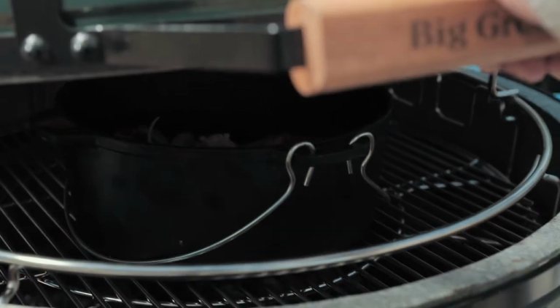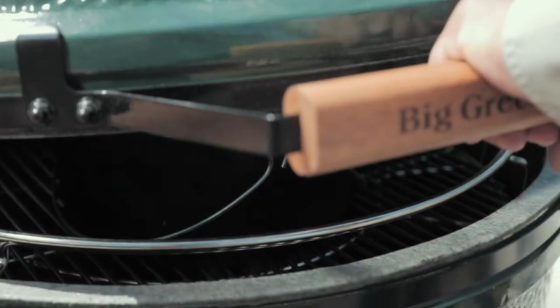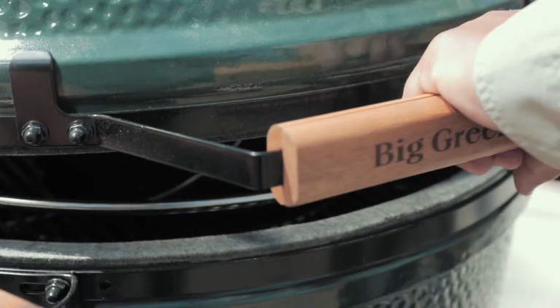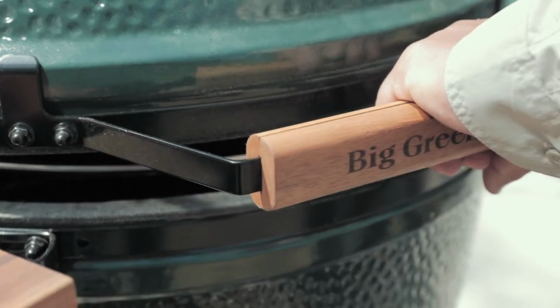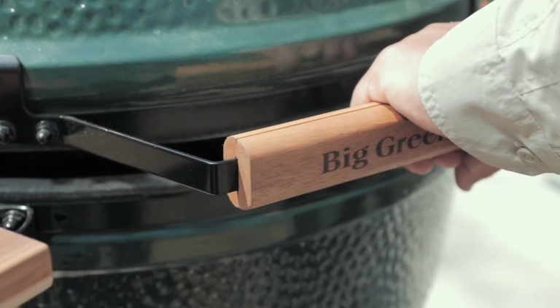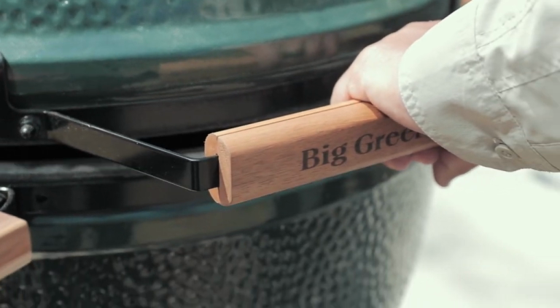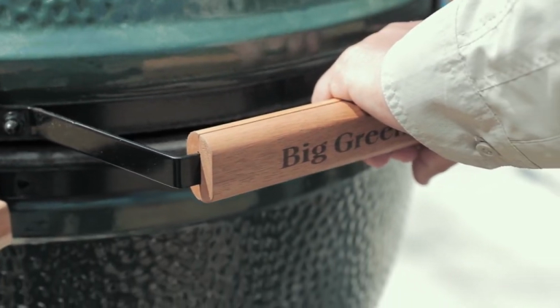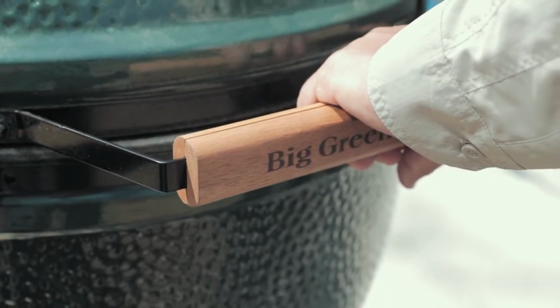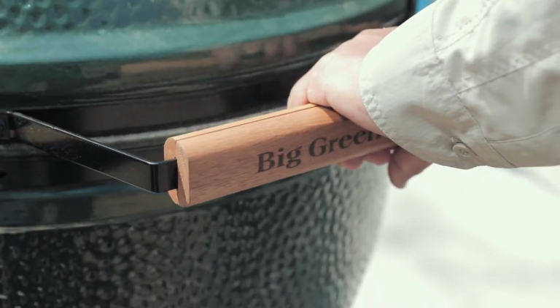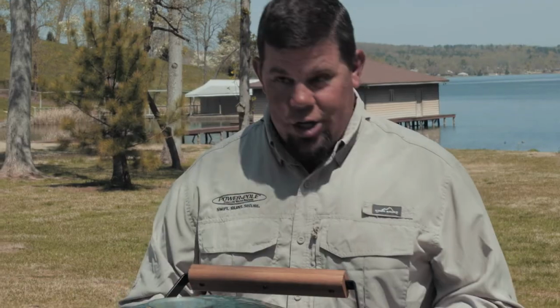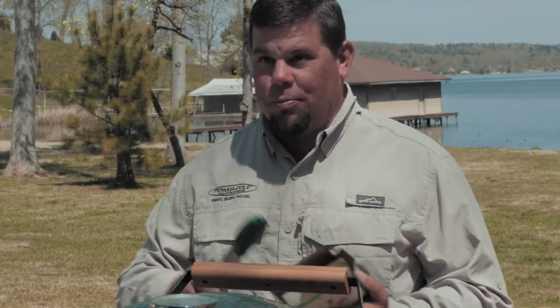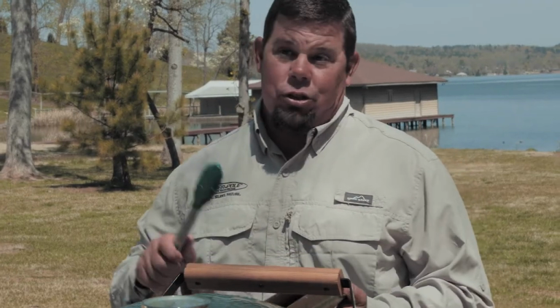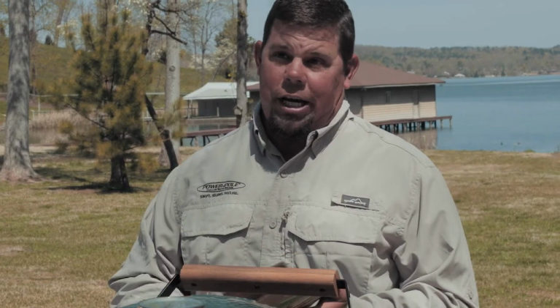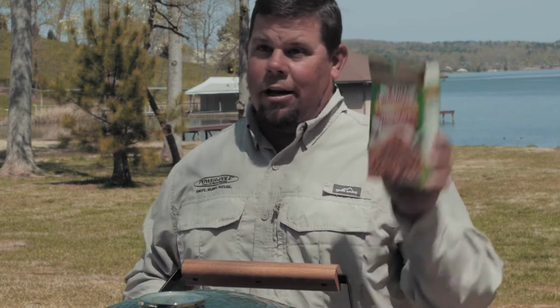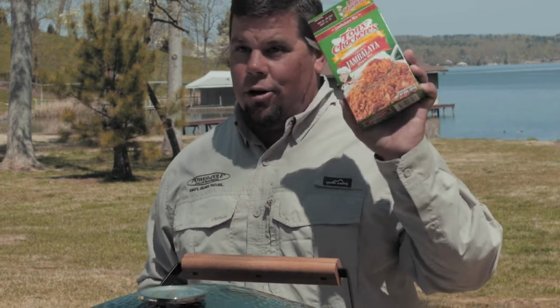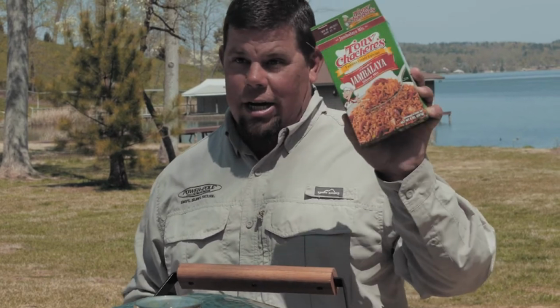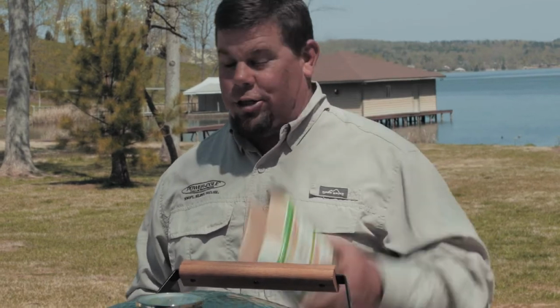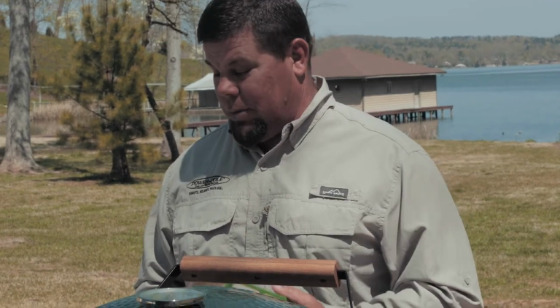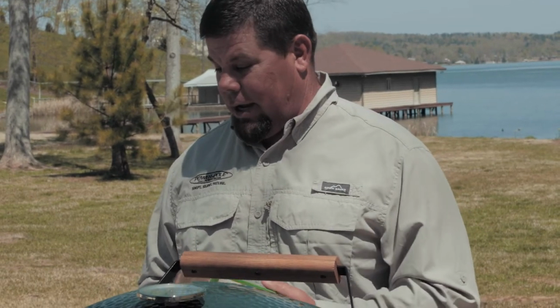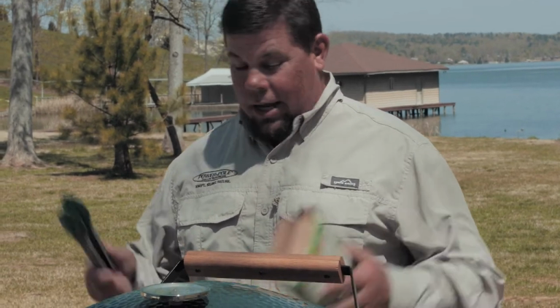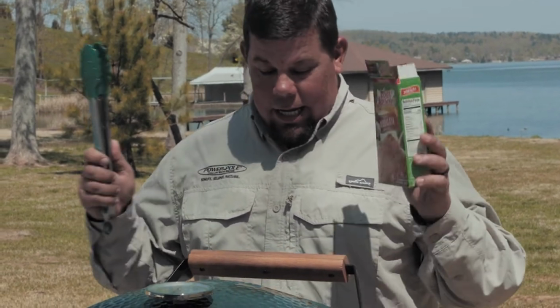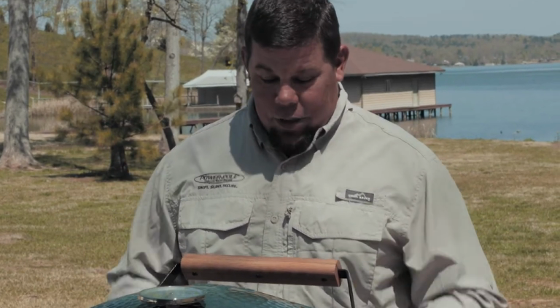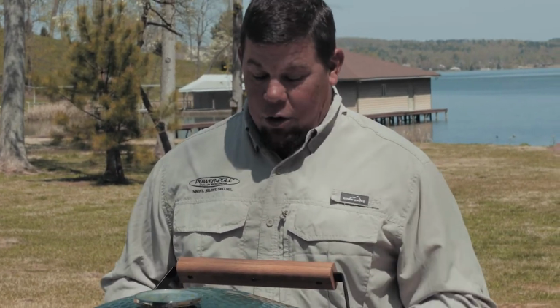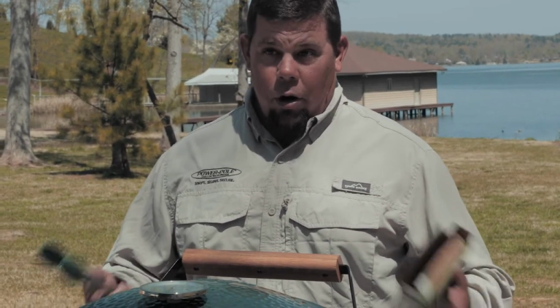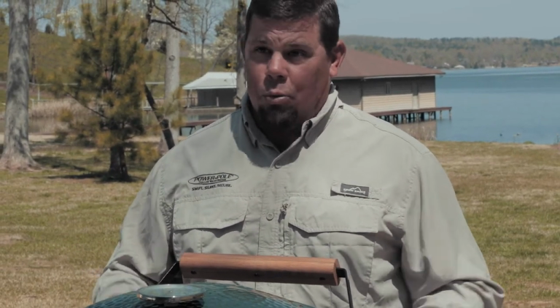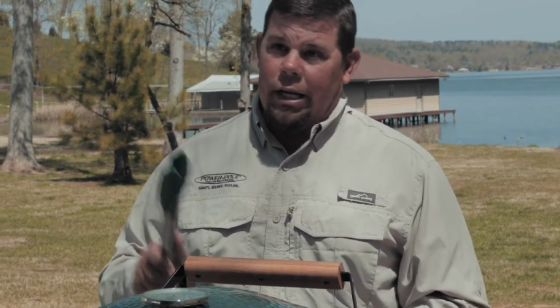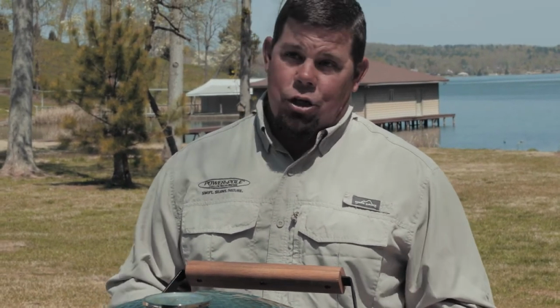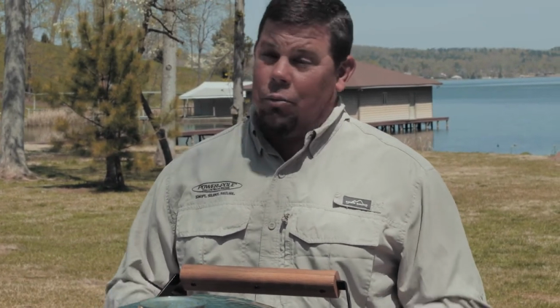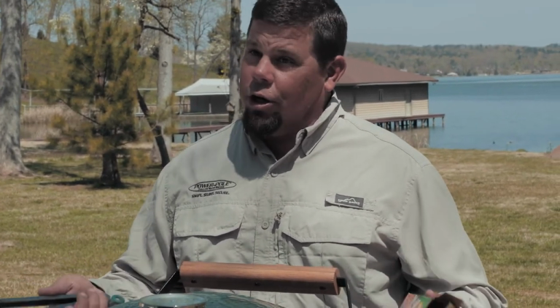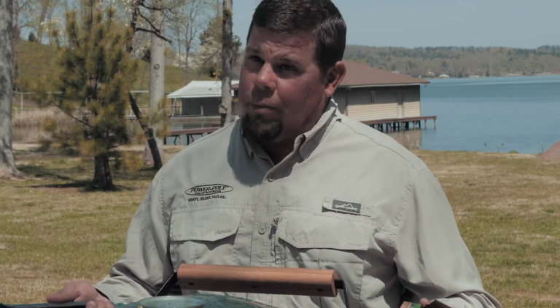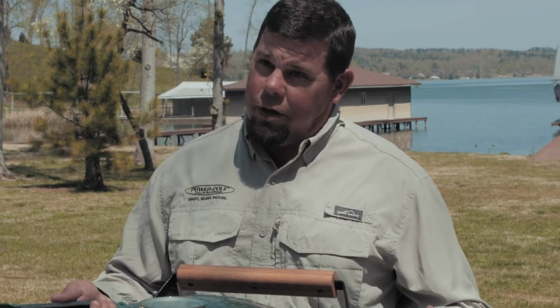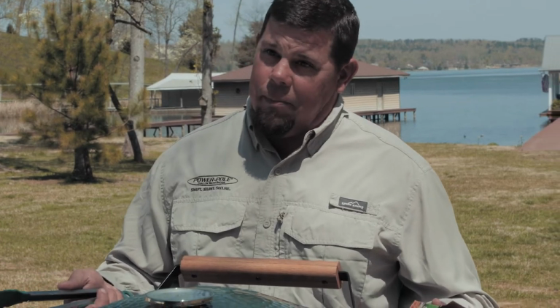So we have everything in the Dutch oven that we need — onions, peppers, chicken, Tony Satchery Jambalaya. It's ready to go. The water's boiling, it's cooking. We're going to cook it for about 25 minutes.